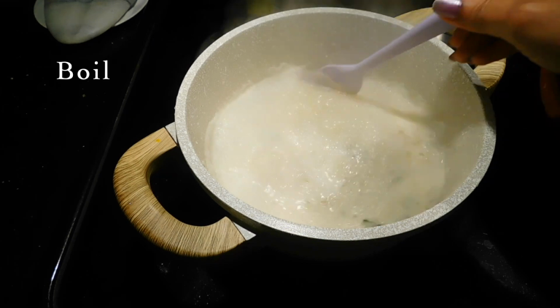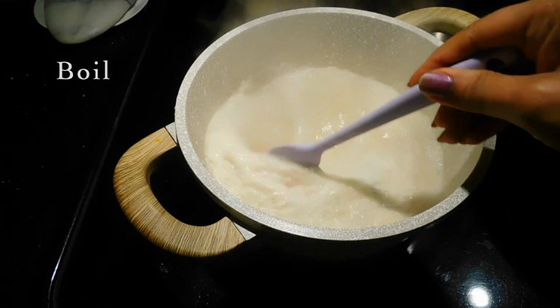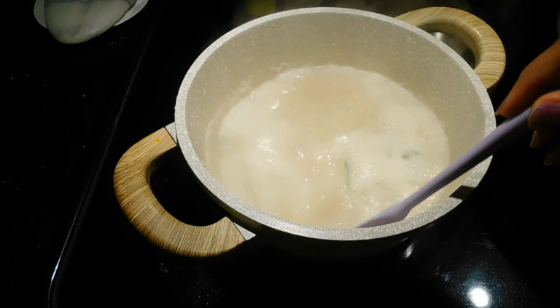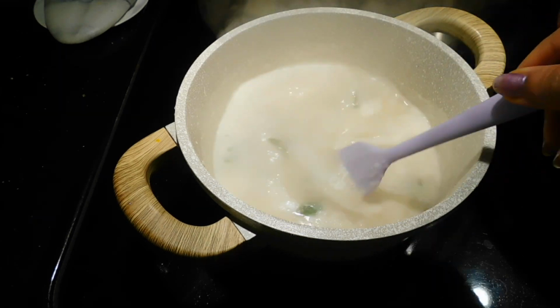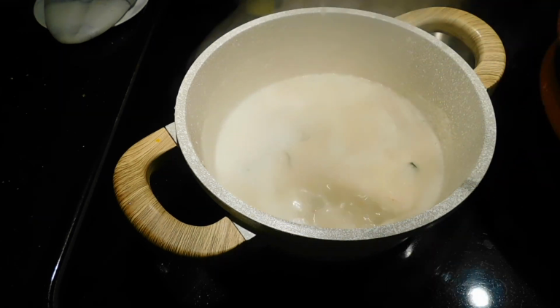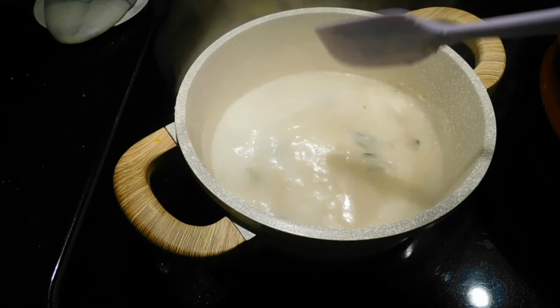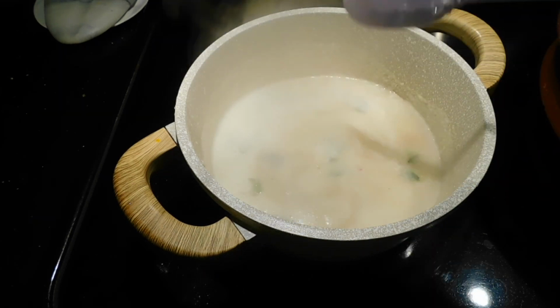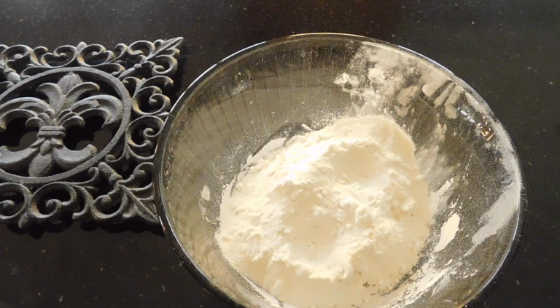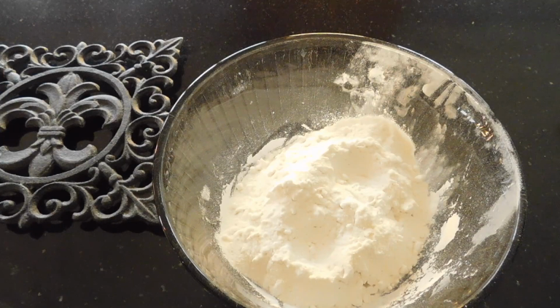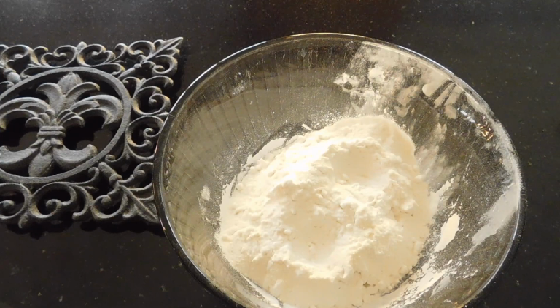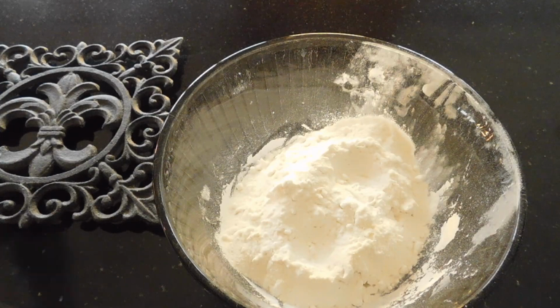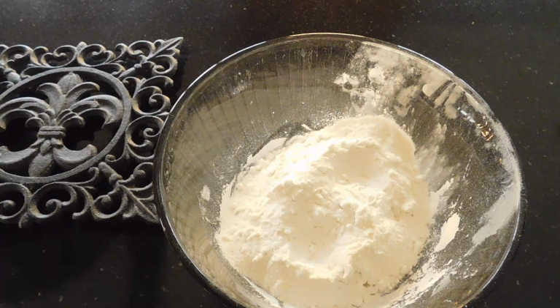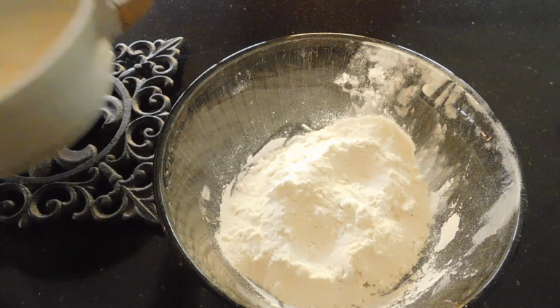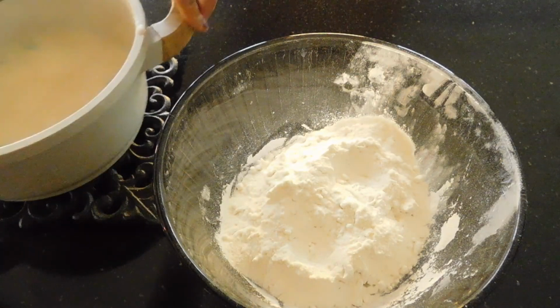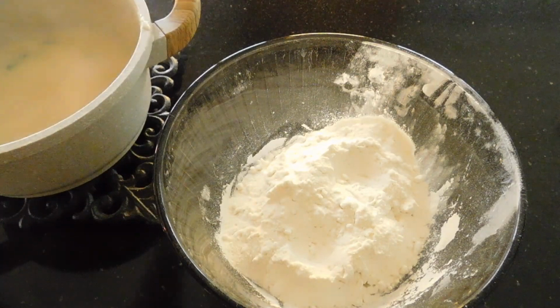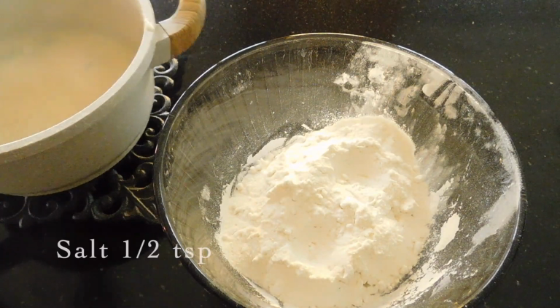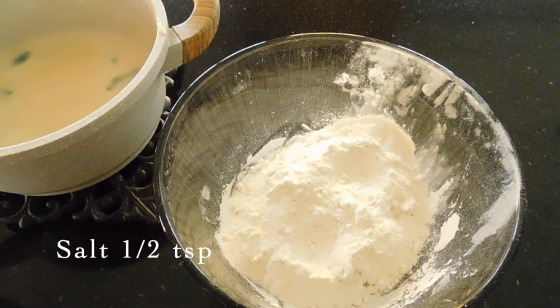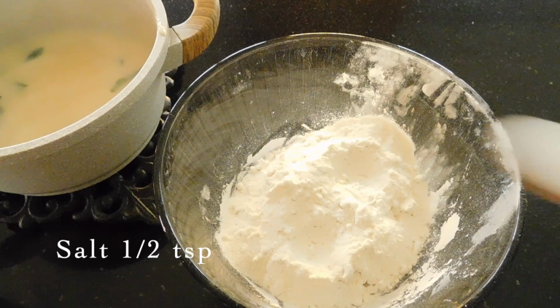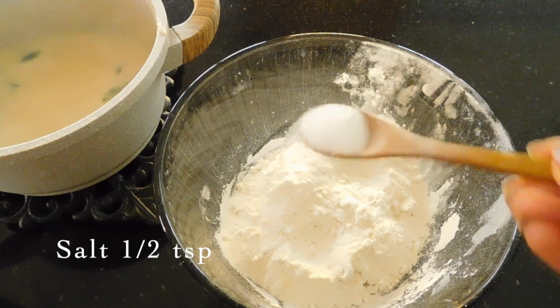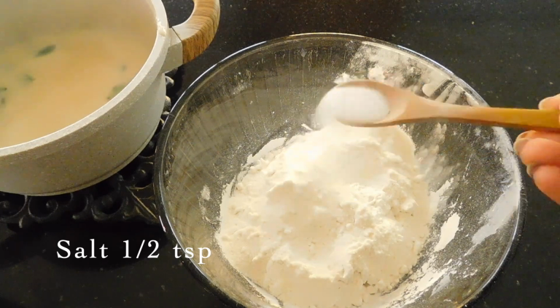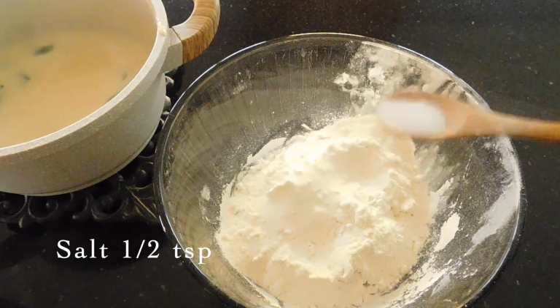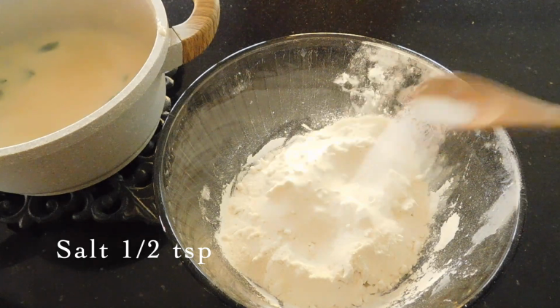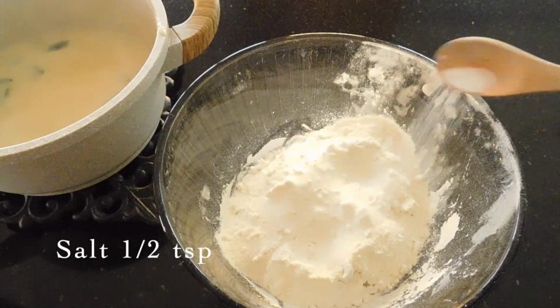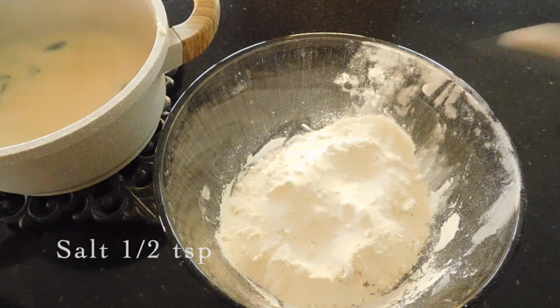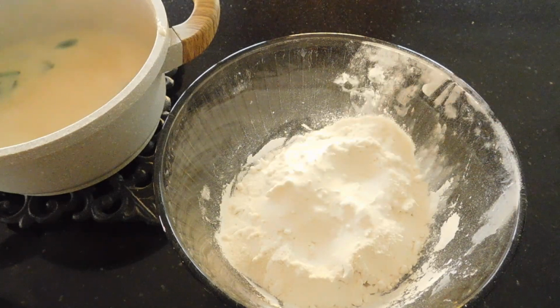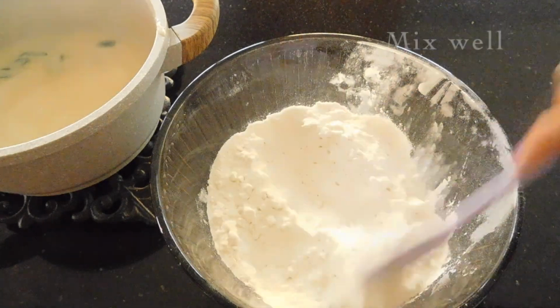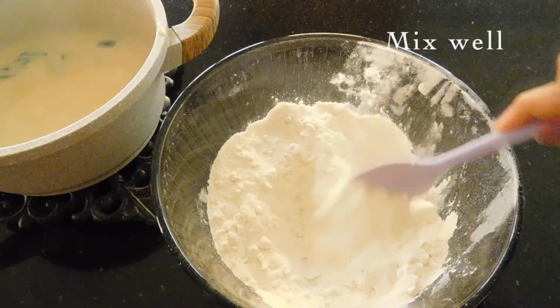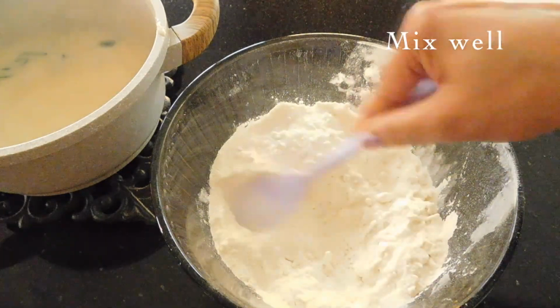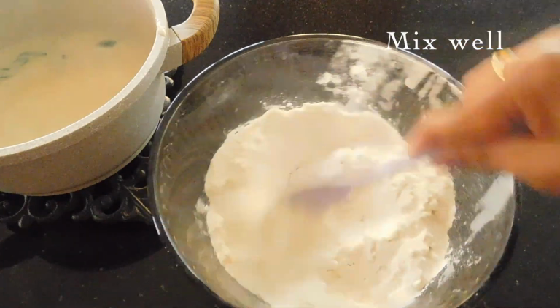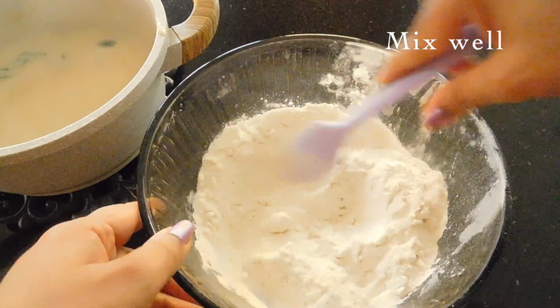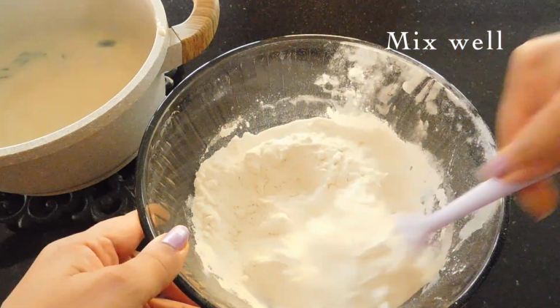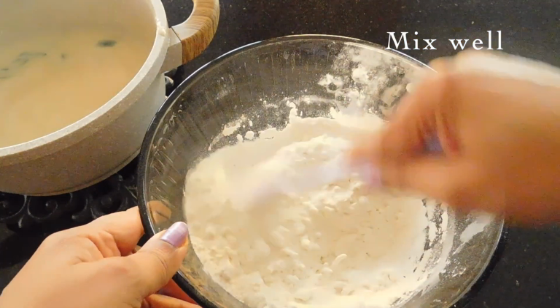I am going to add 1 teaspoon of this to the mixture.